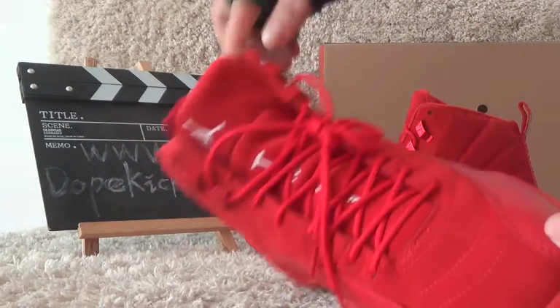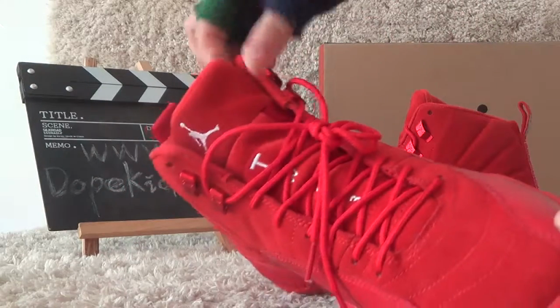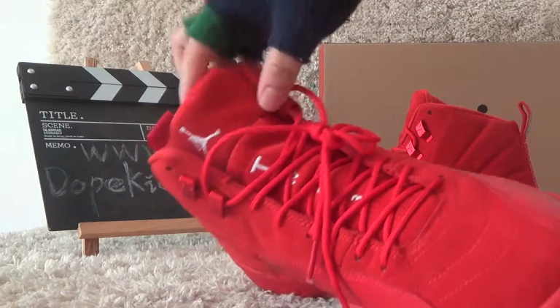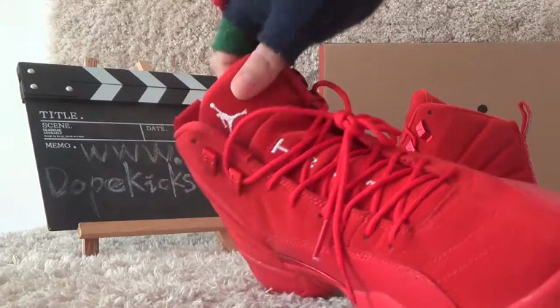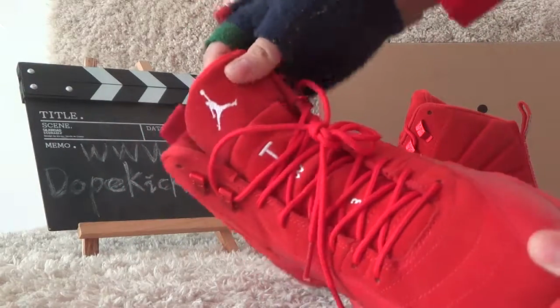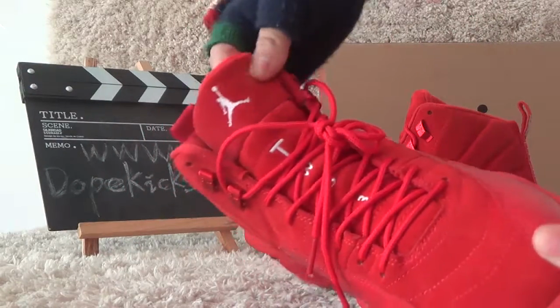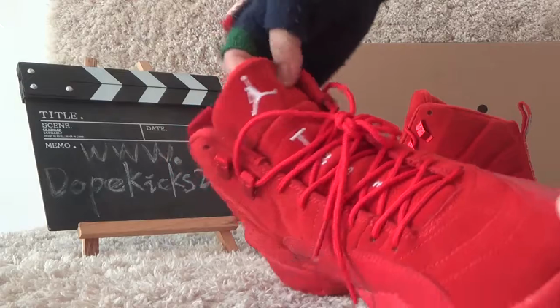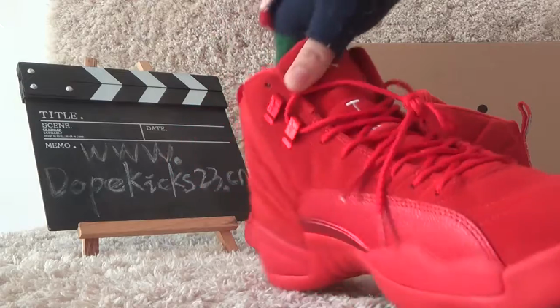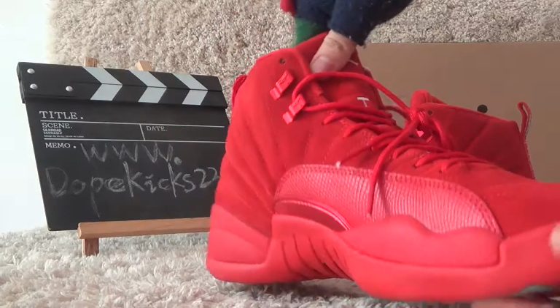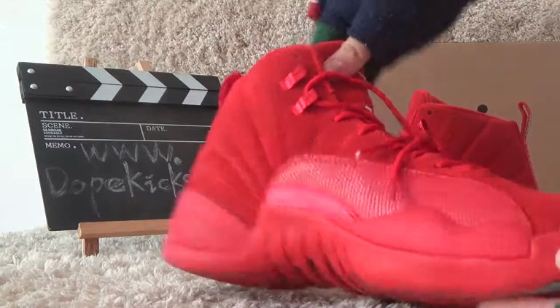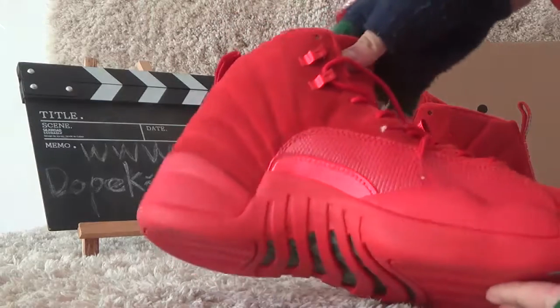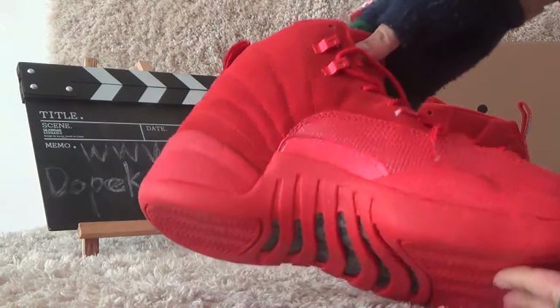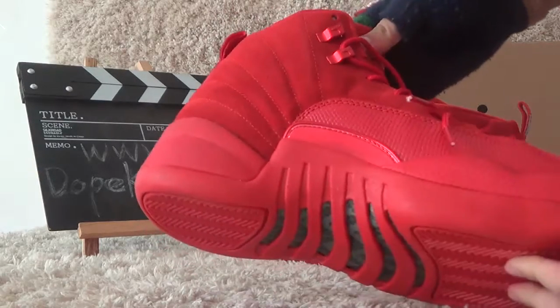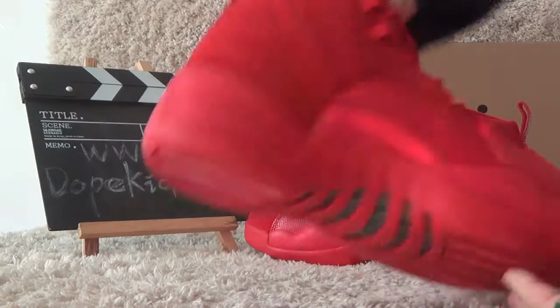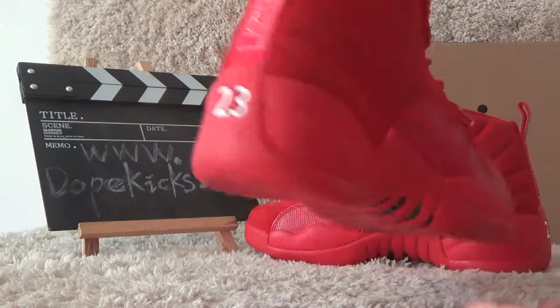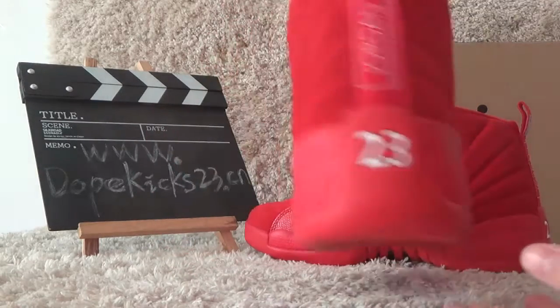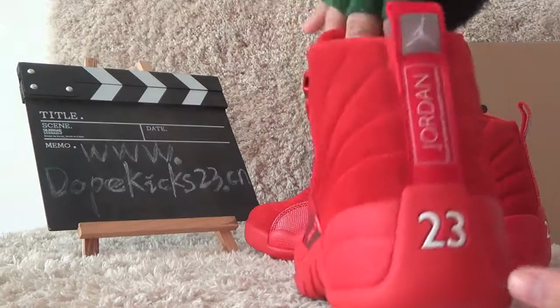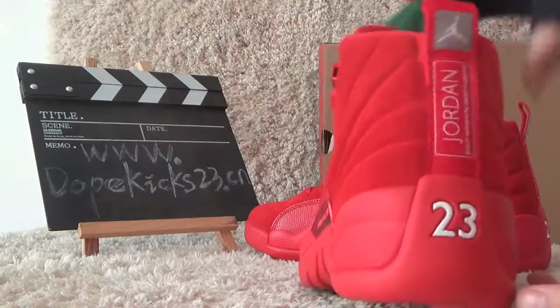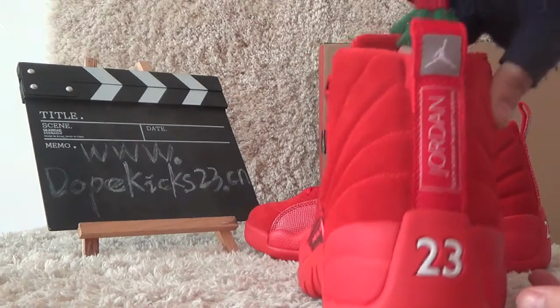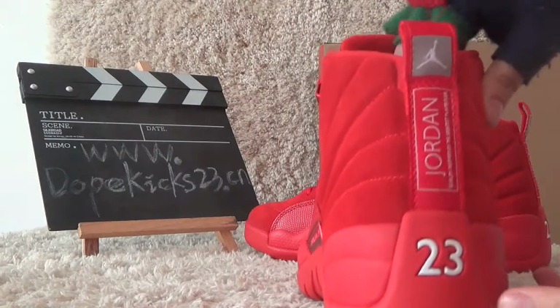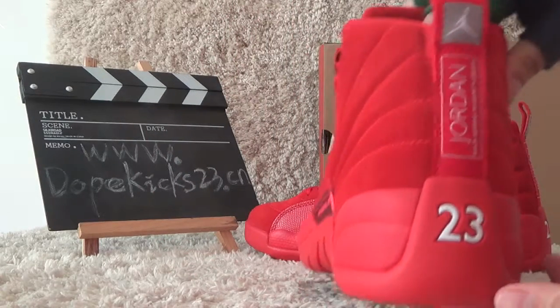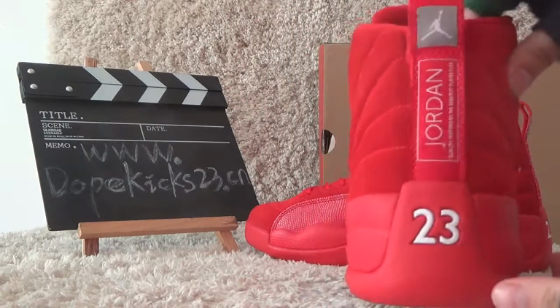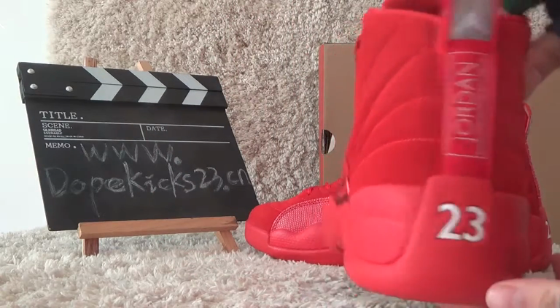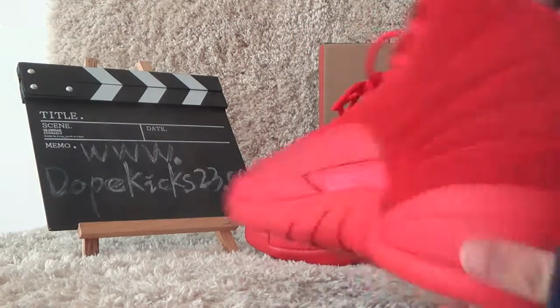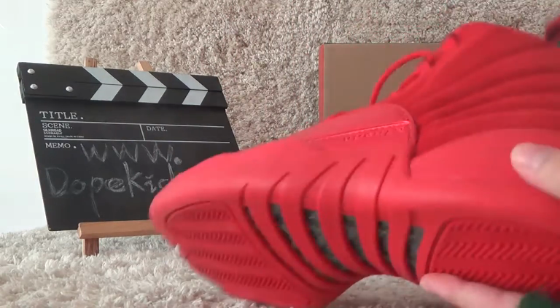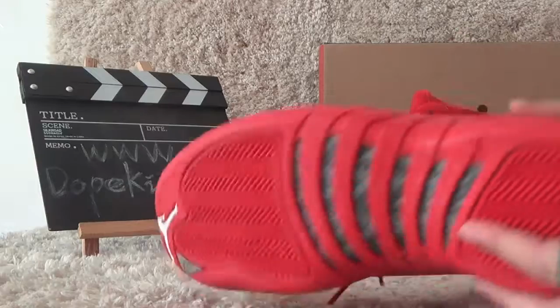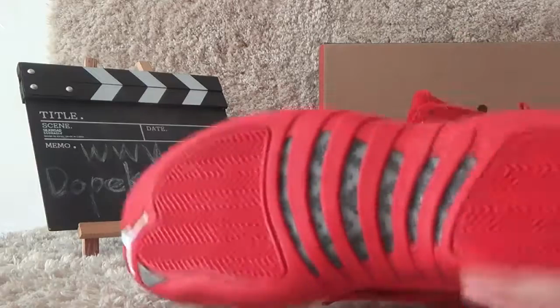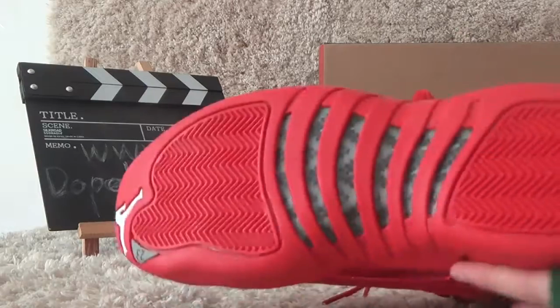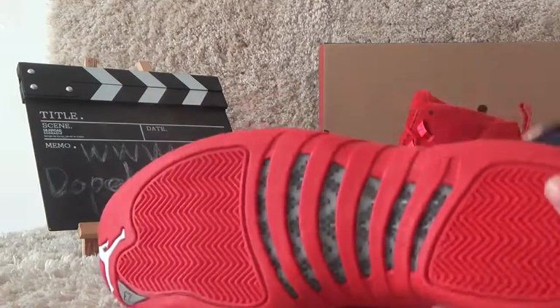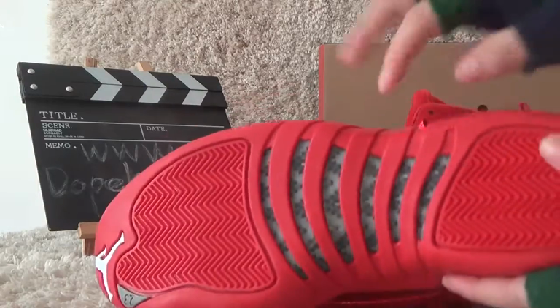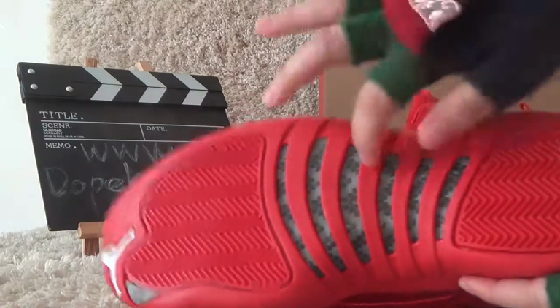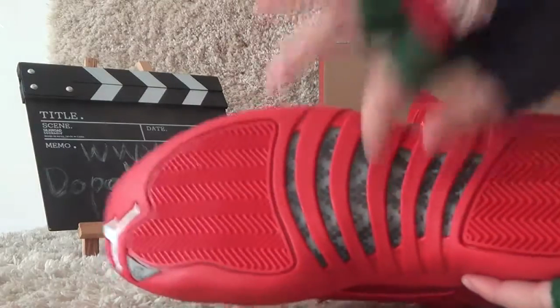The front. The white logo. Another side. And the back with 23 letters. And the copper plant, you can see it.